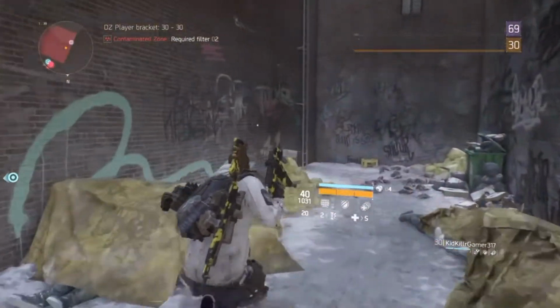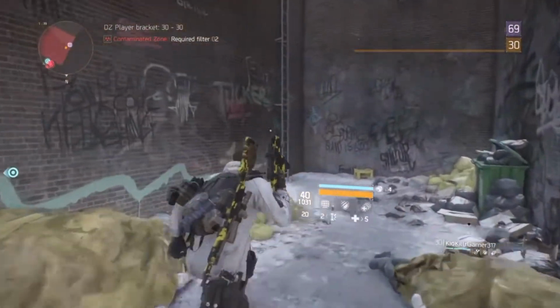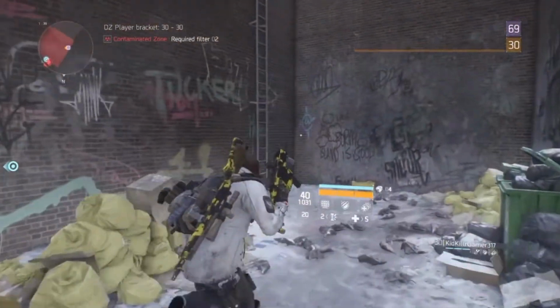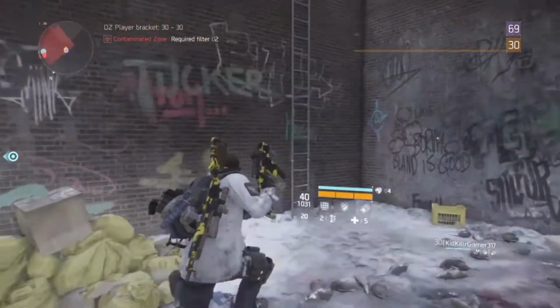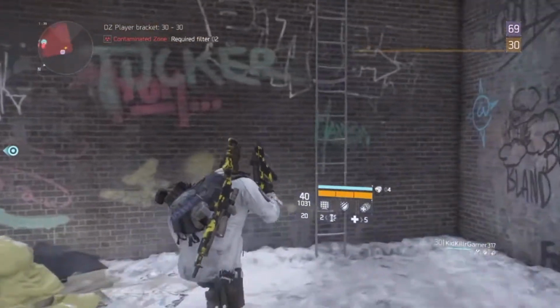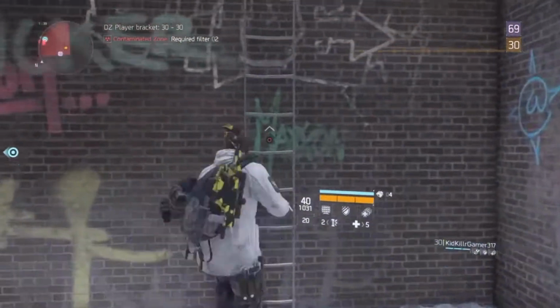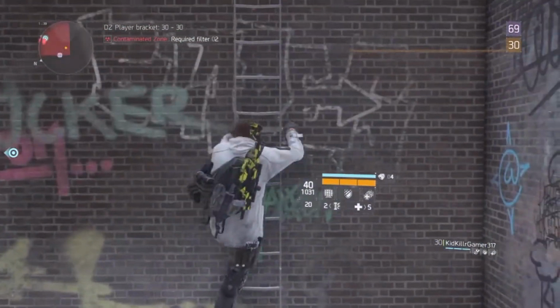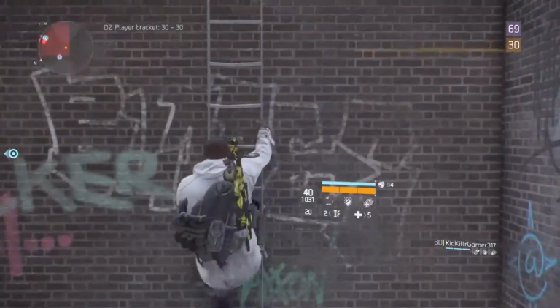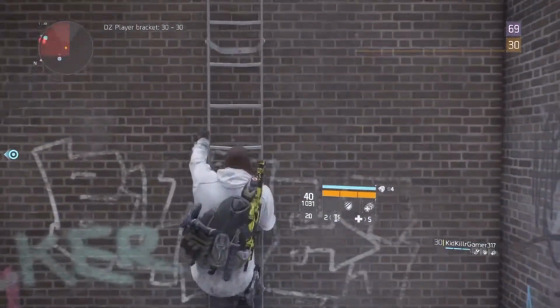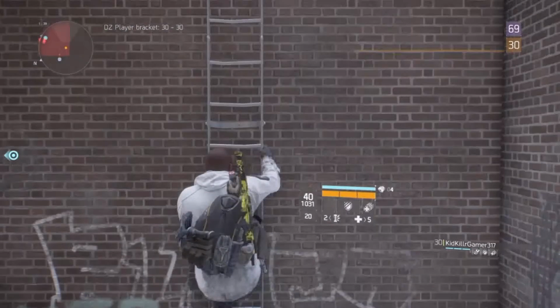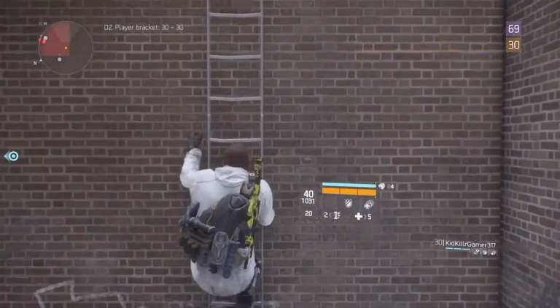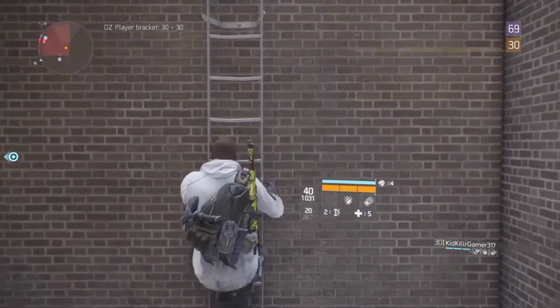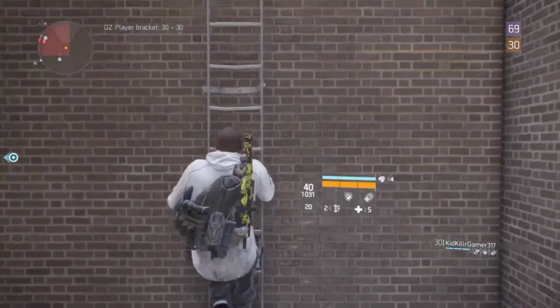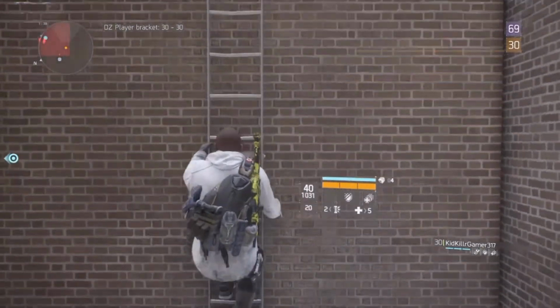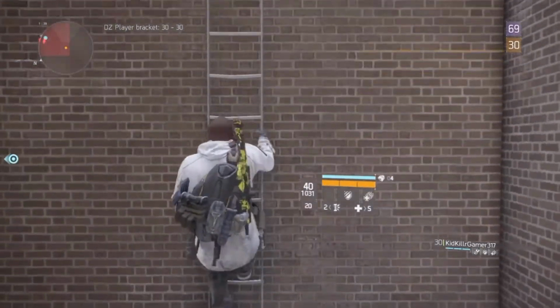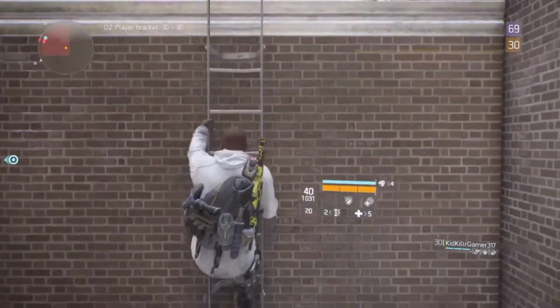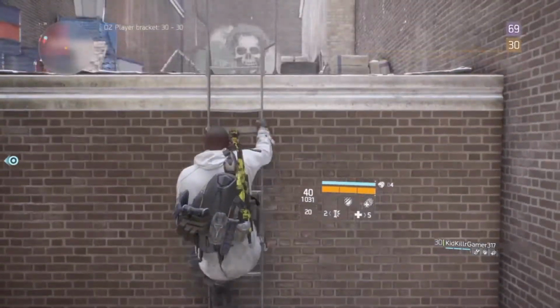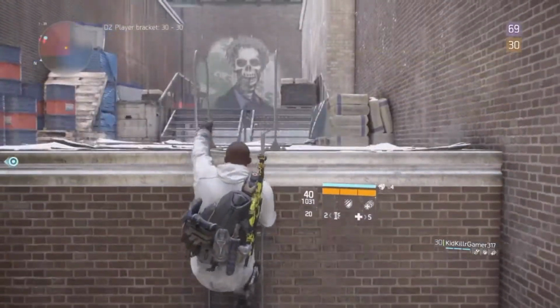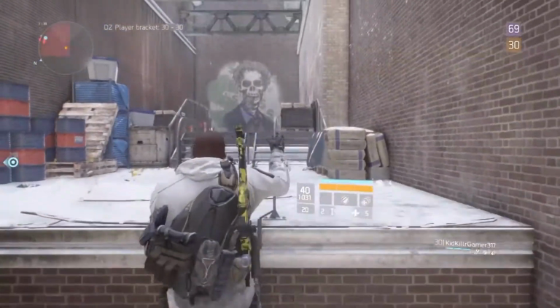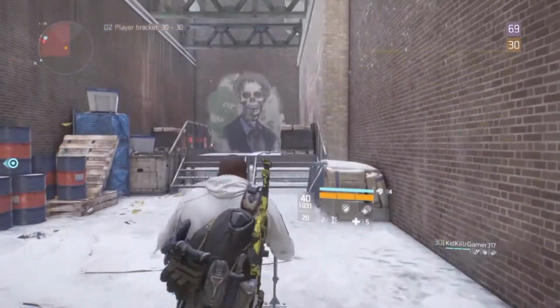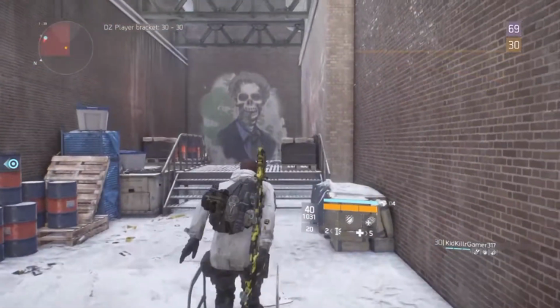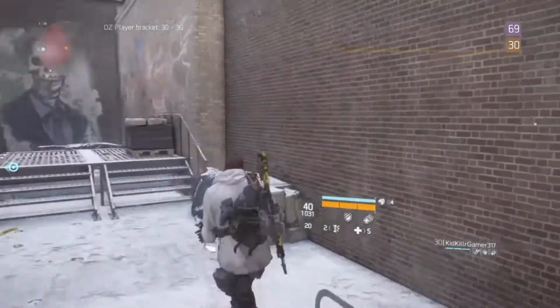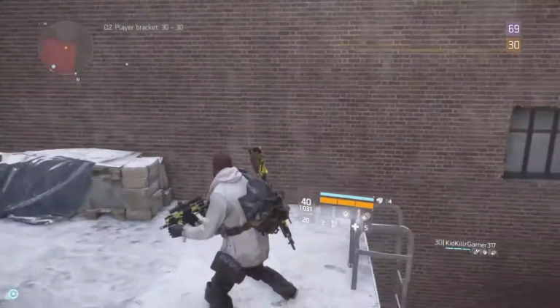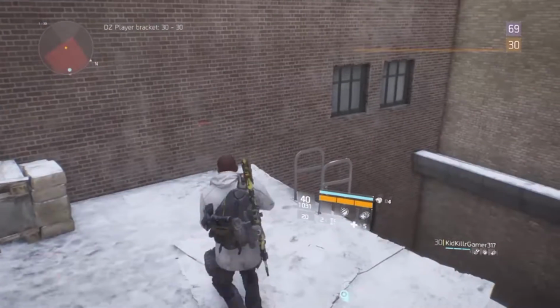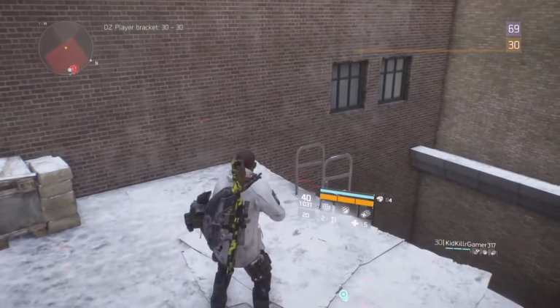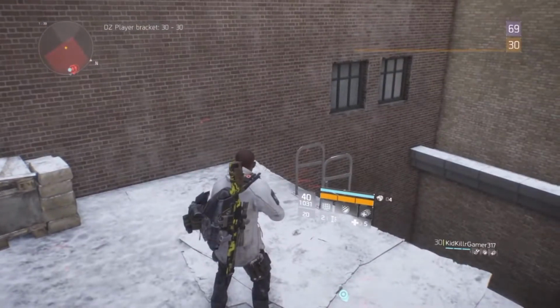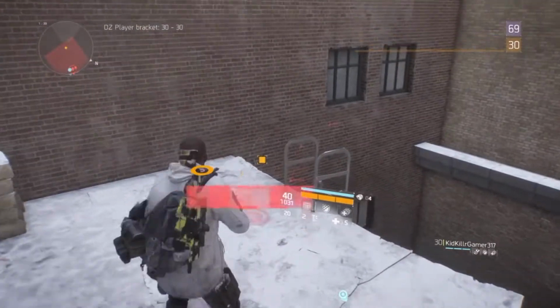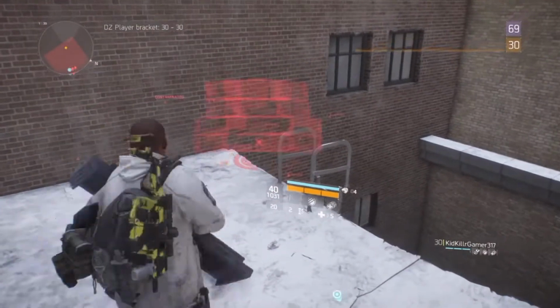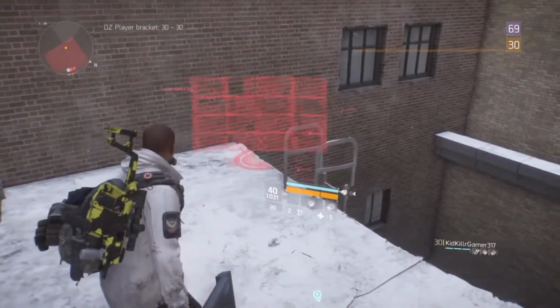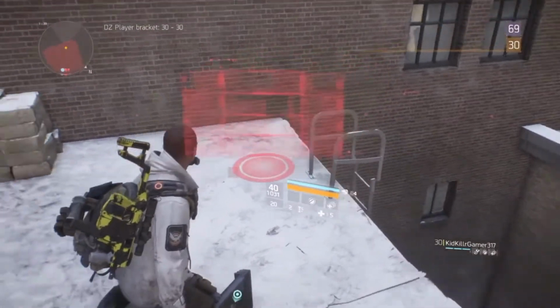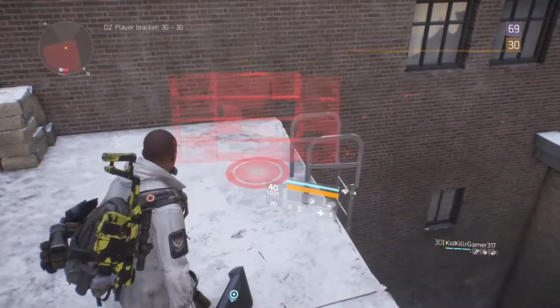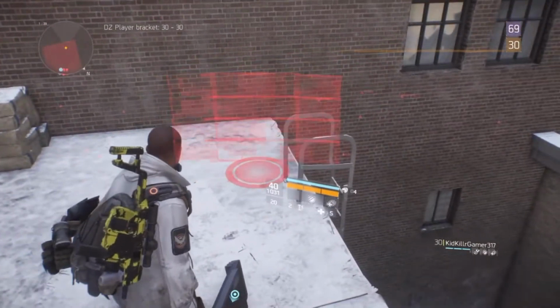Alright guys, the things you're gonna need to get this glitch to work is a ladder and your base mobile cover. What you want to do is climb up to the top of the ladder and pull out your base mobile cover.